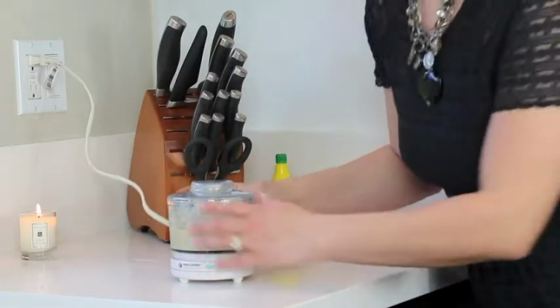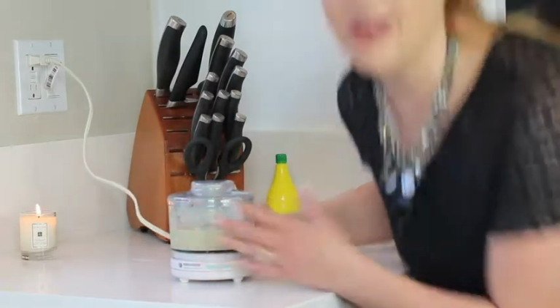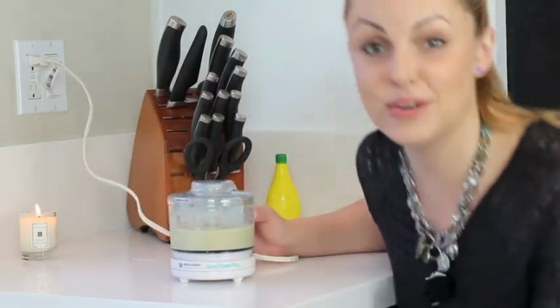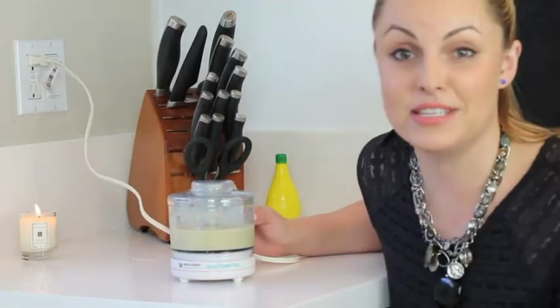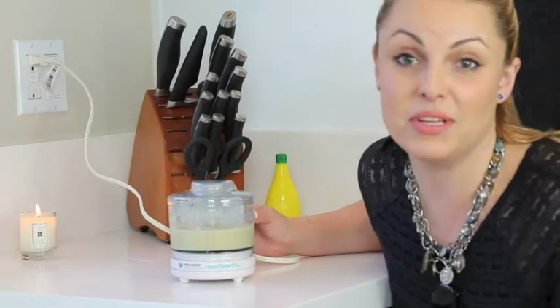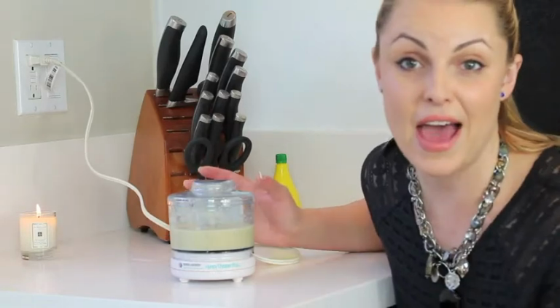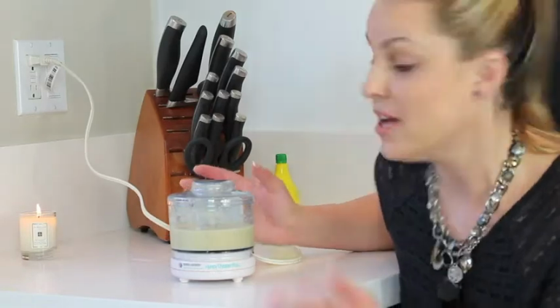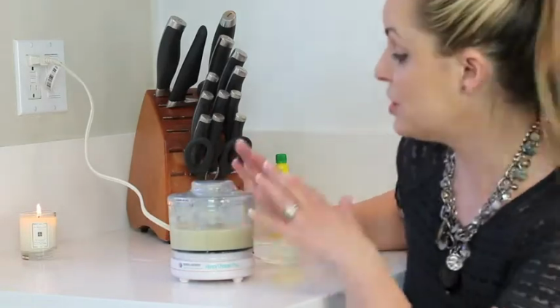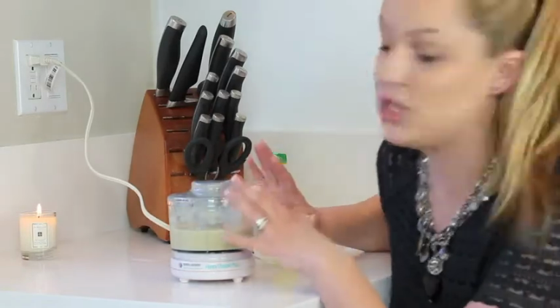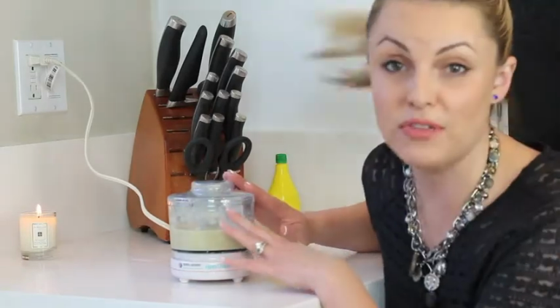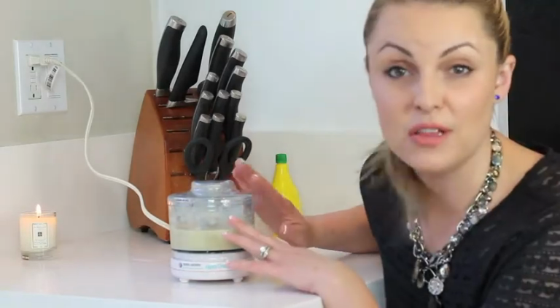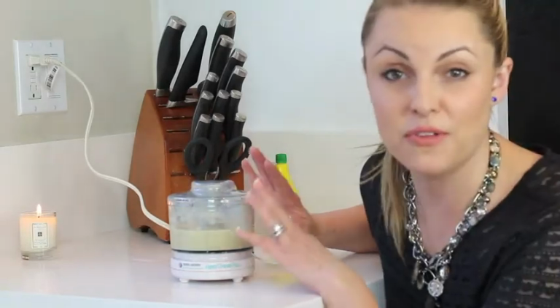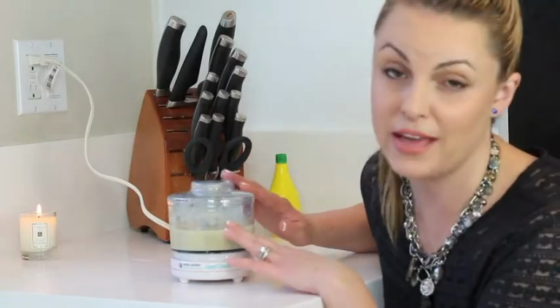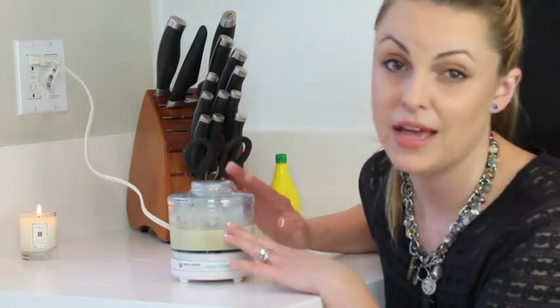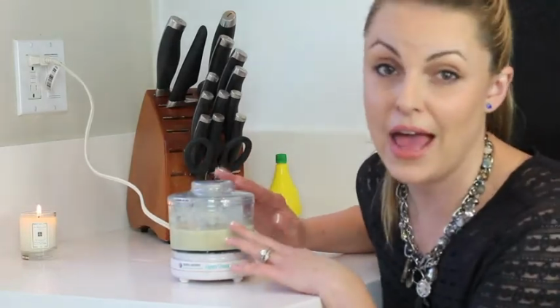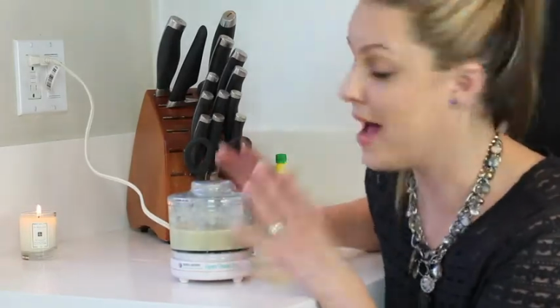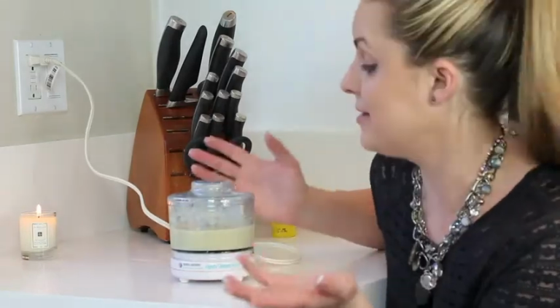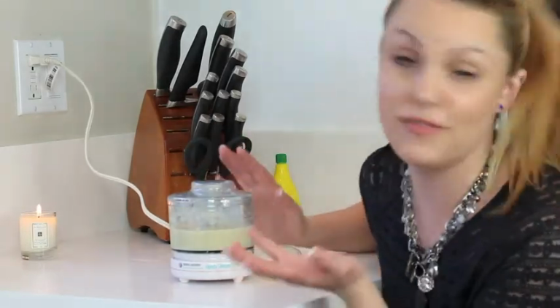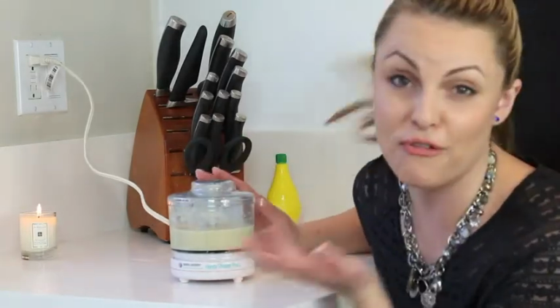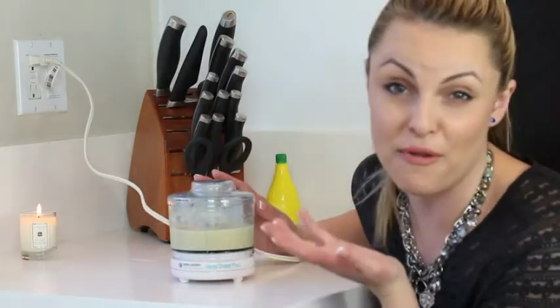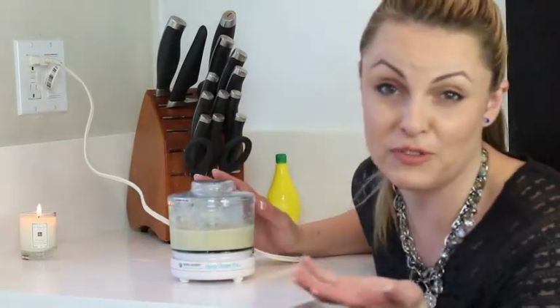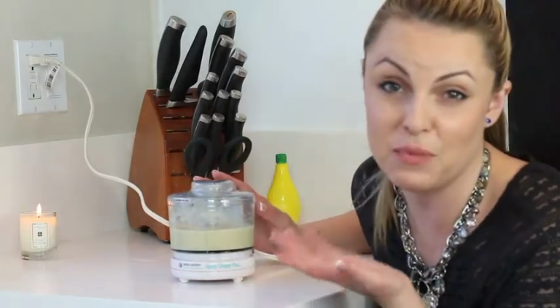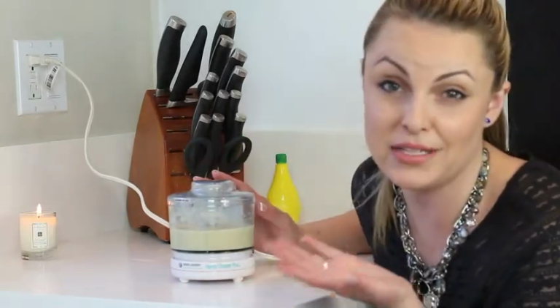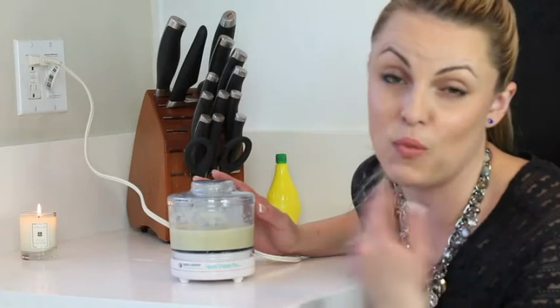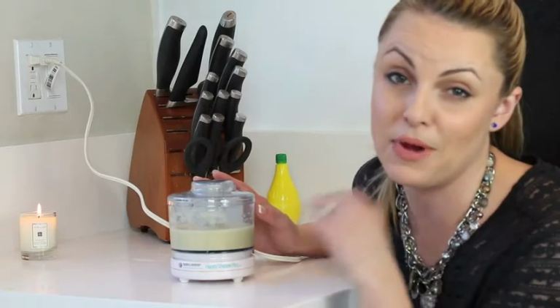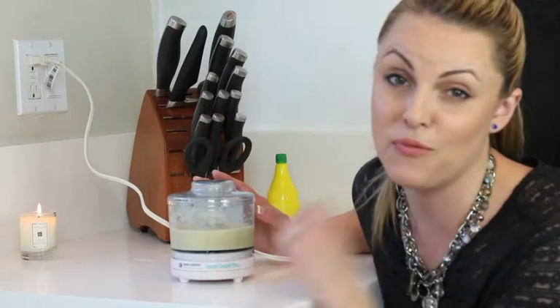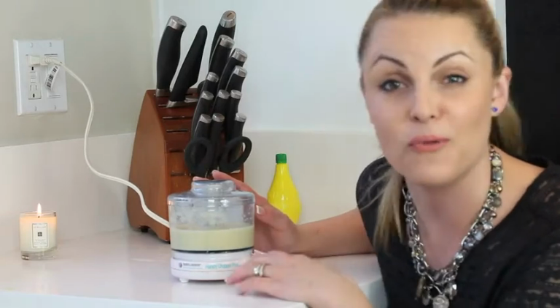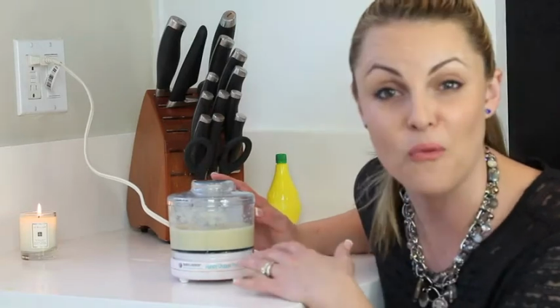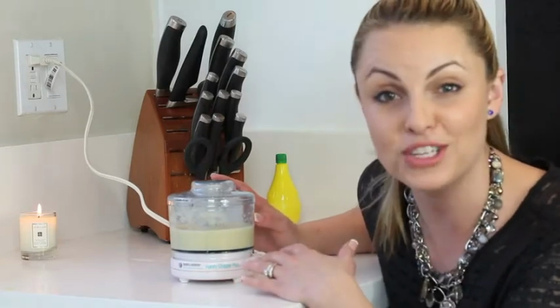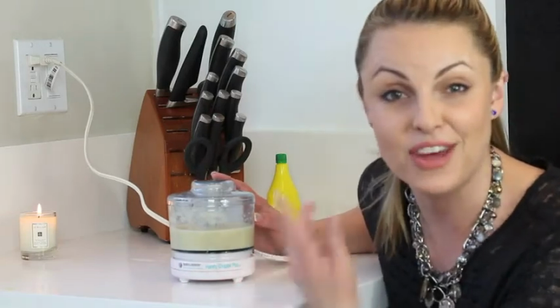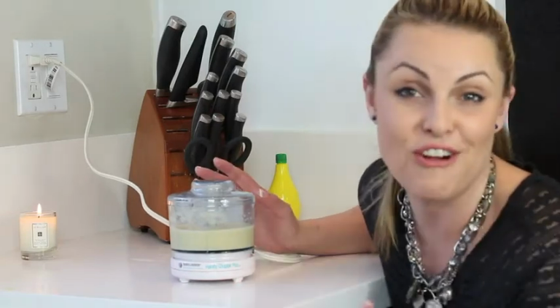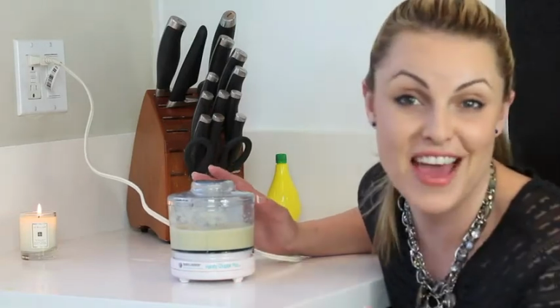Alright, so it's as simple as that. You're just going to spread this all over the face, leave it on for about 15 minutes, and wipe it off with a warm washcloth. And you're all set.